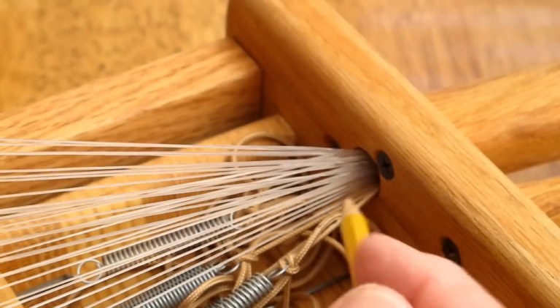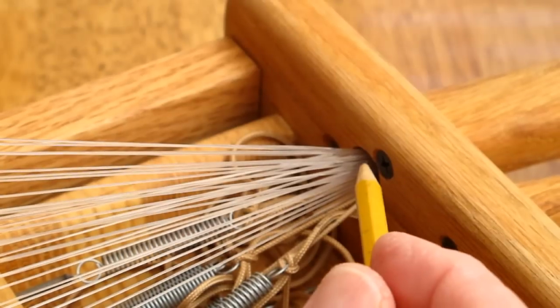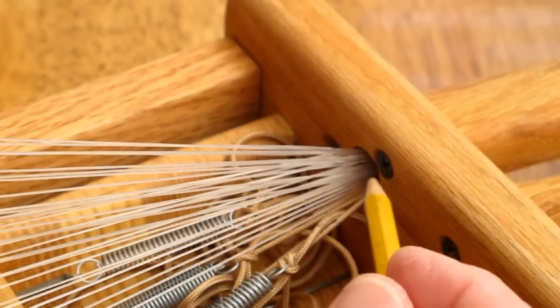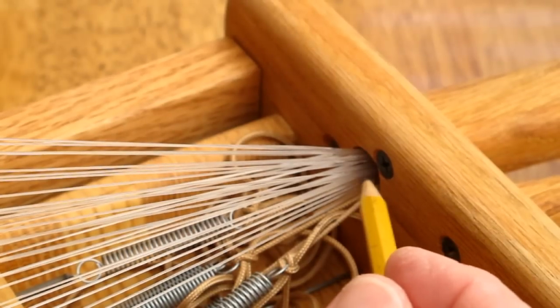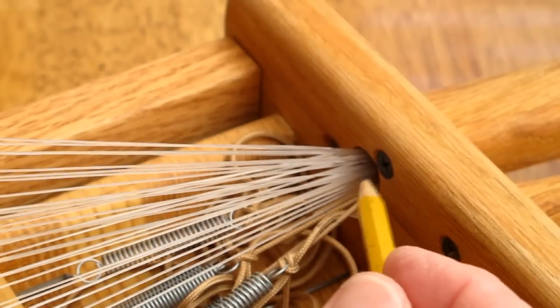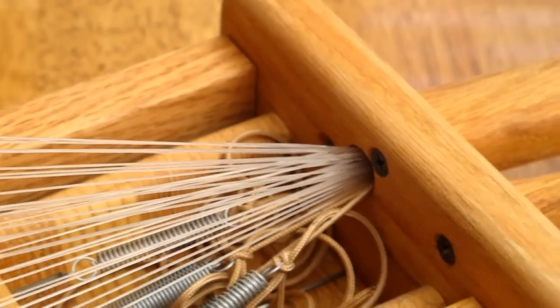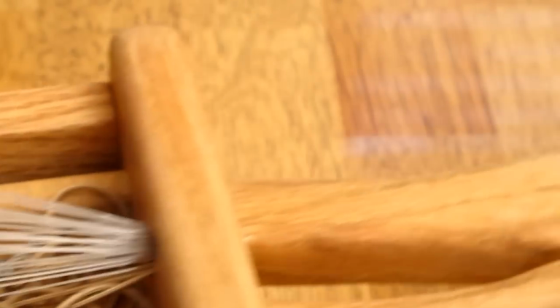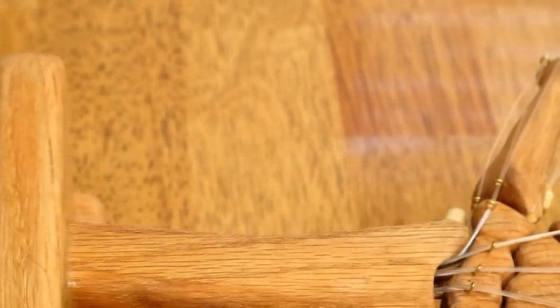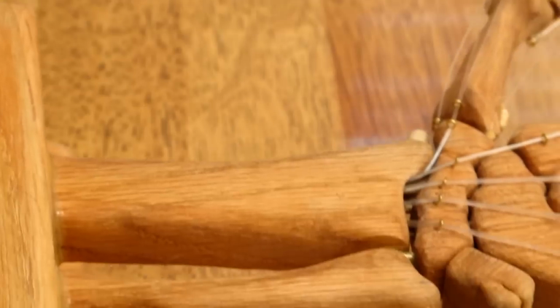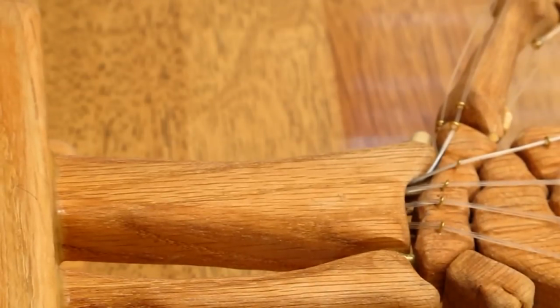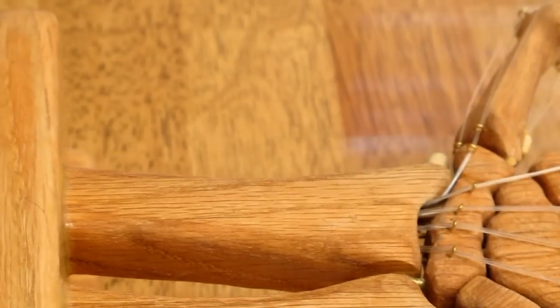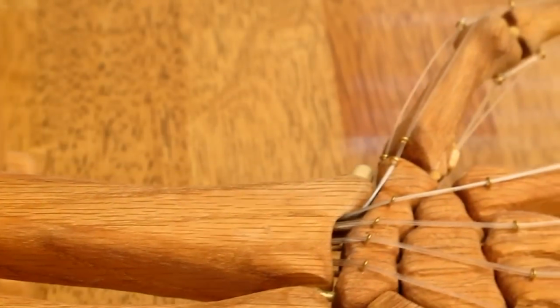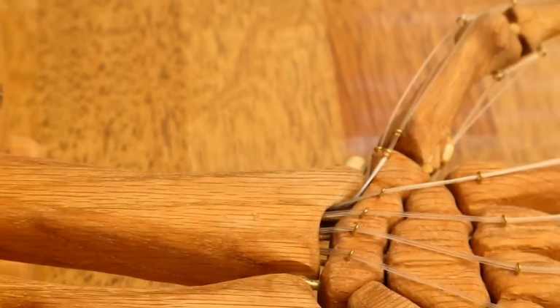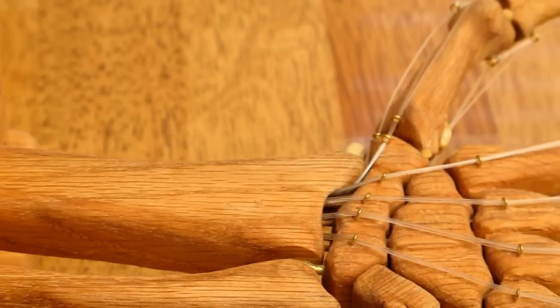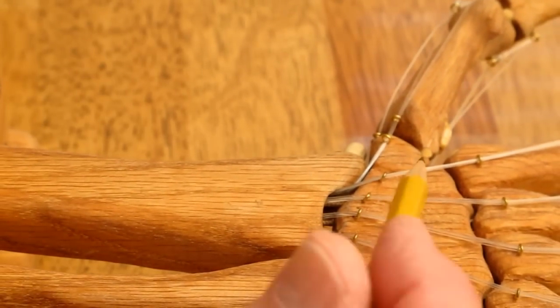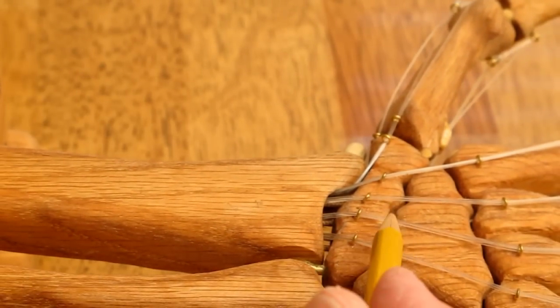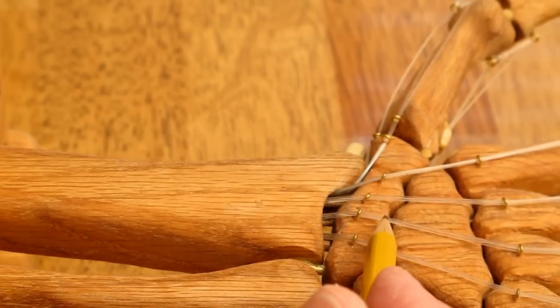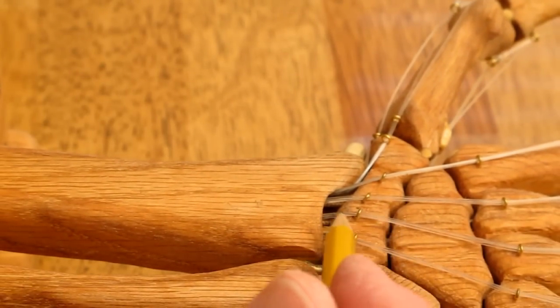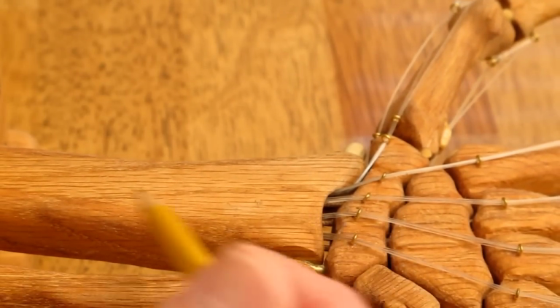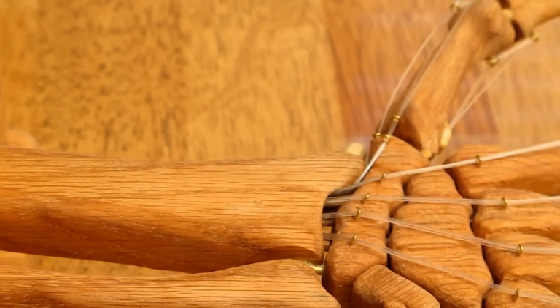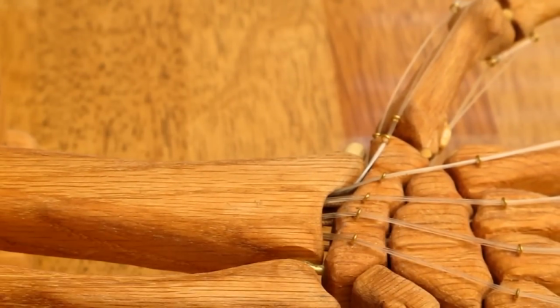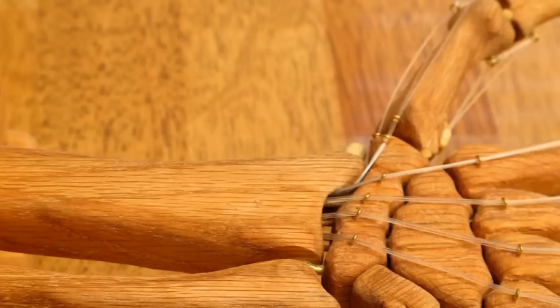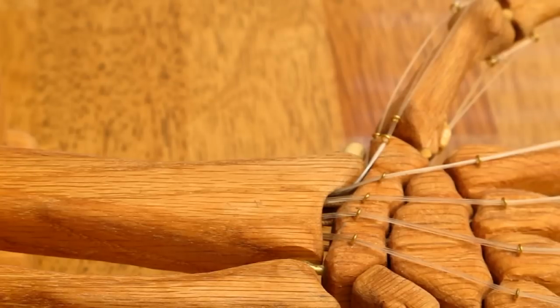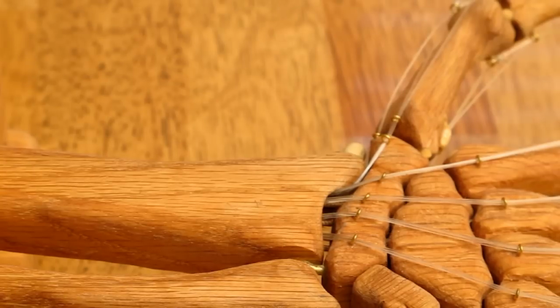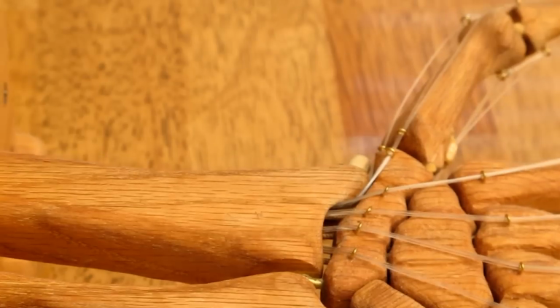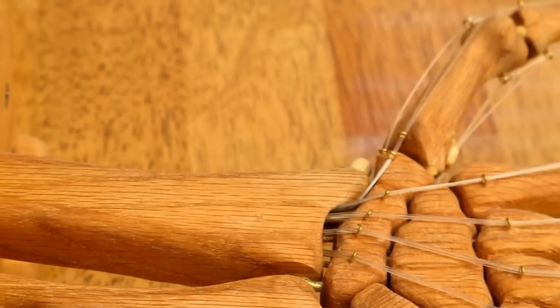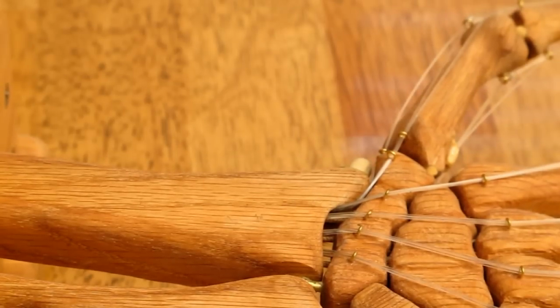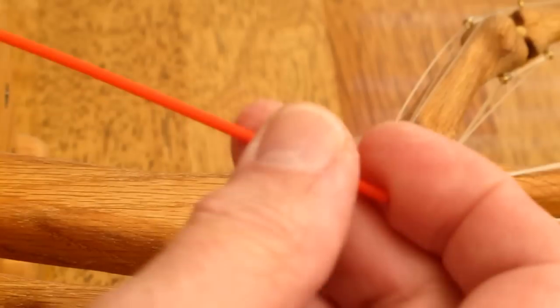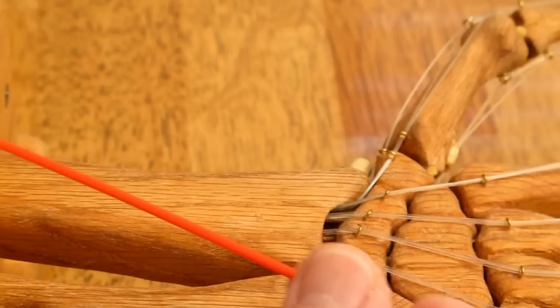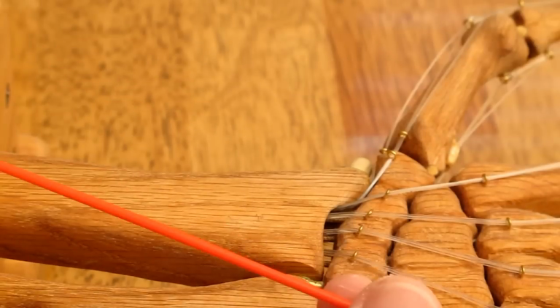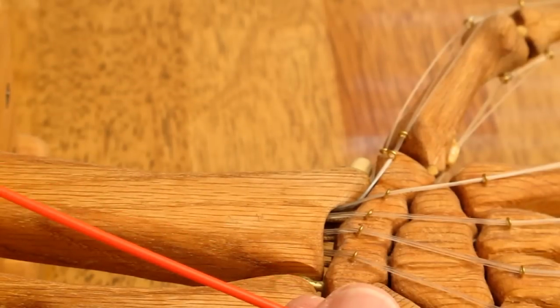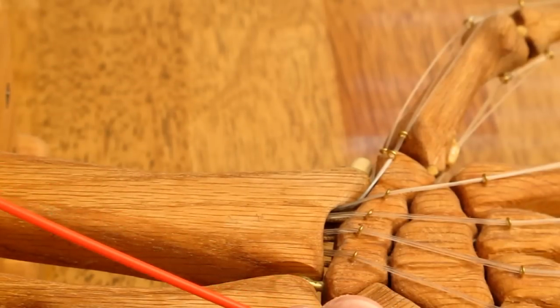With all these cords going through here, it was getting crowded, and one of the problems was that the cords were getting wrapped around each other. I ended up with too much drag to be able to control the fingers. So I needed to come up with a way of getting these cords to go straight through without getting wrapped around each other.